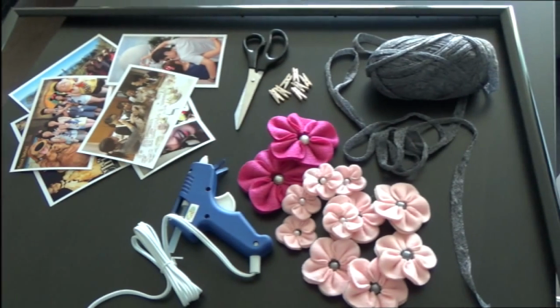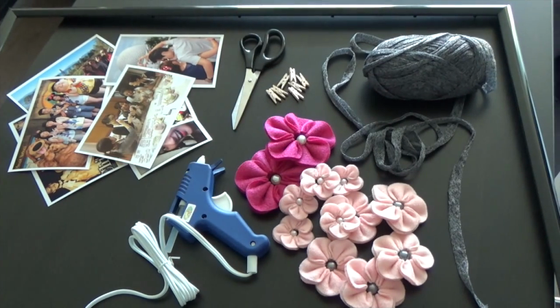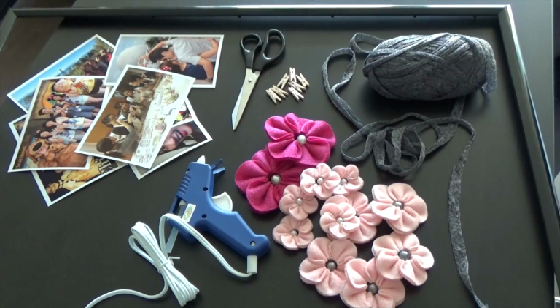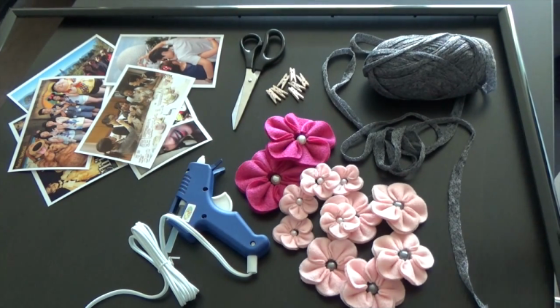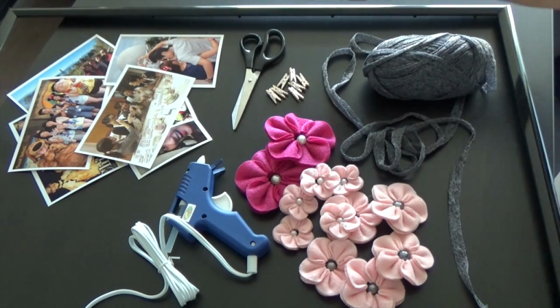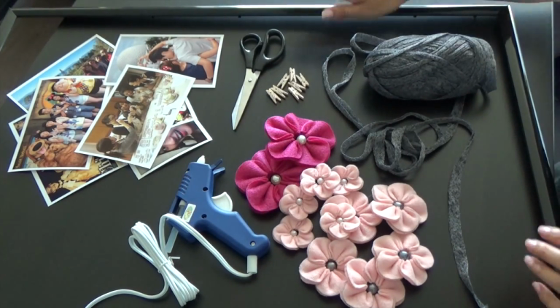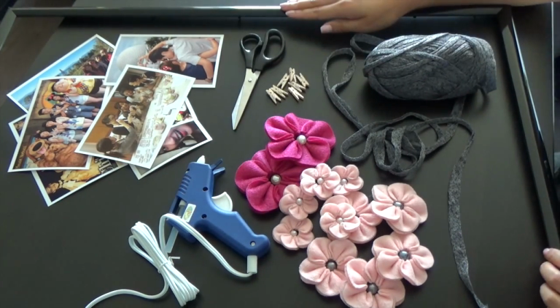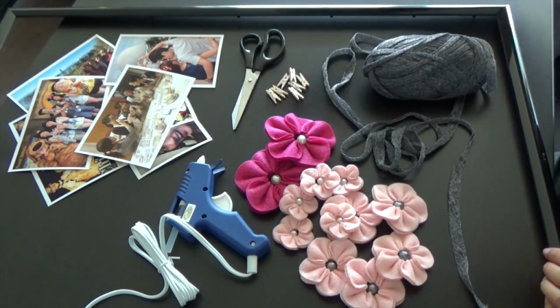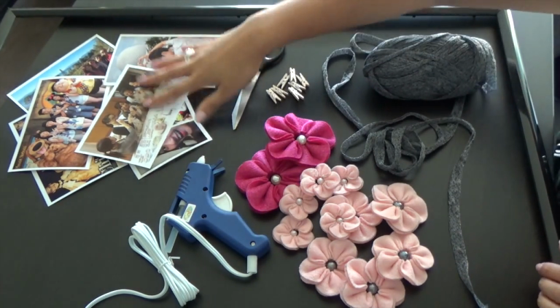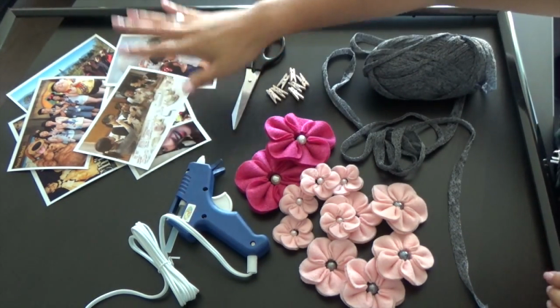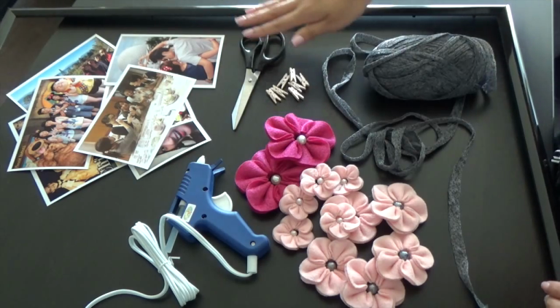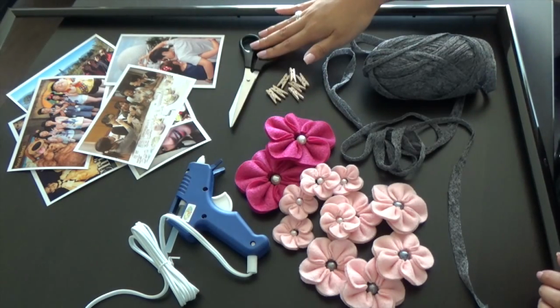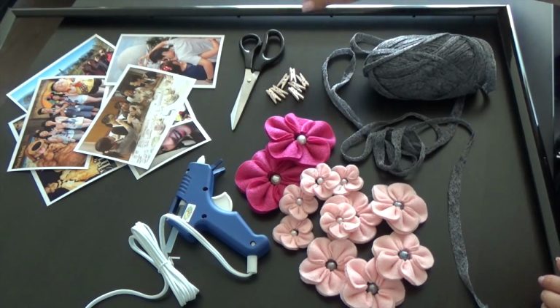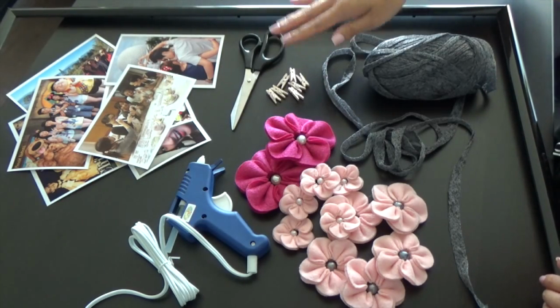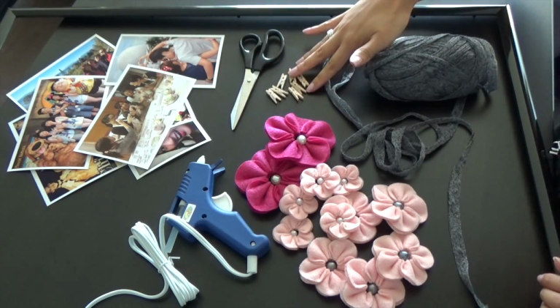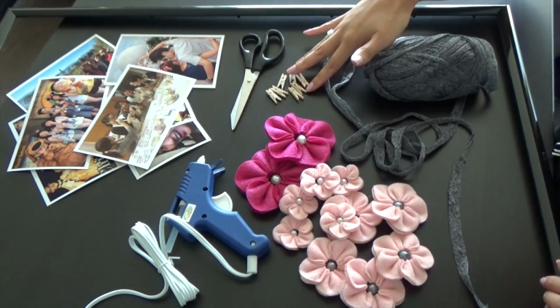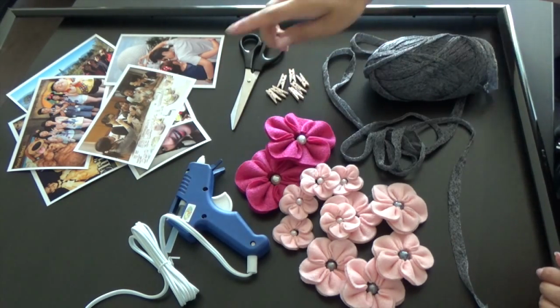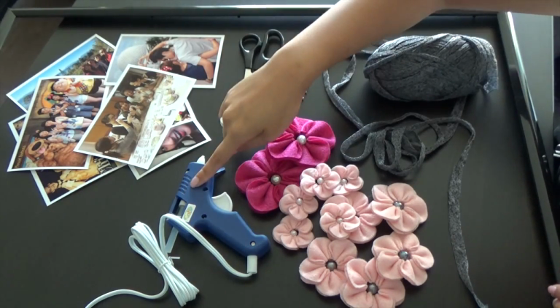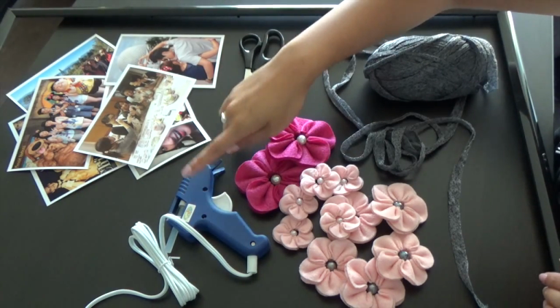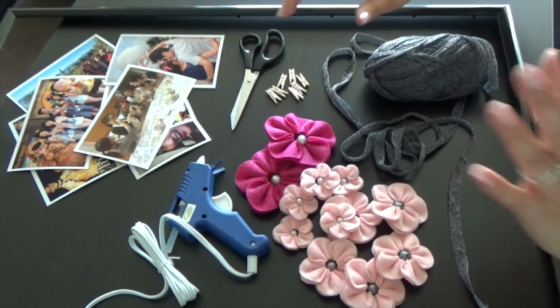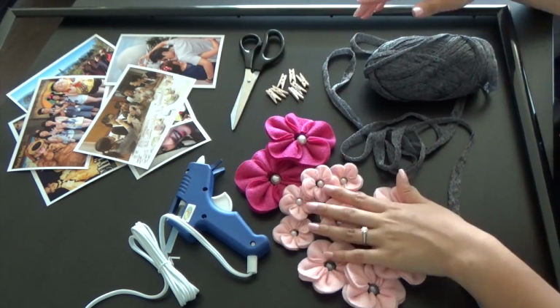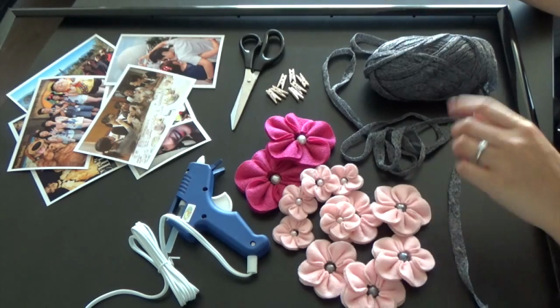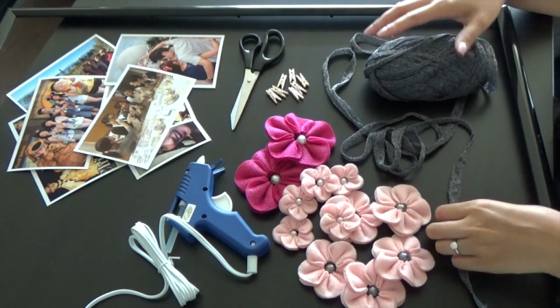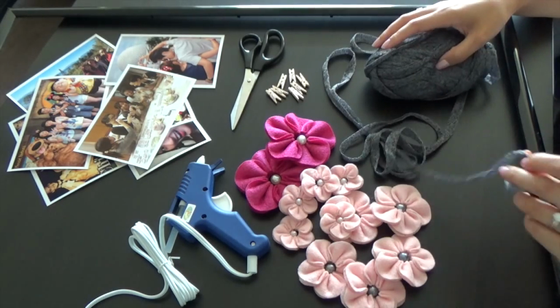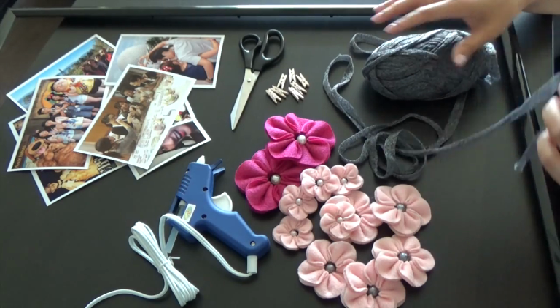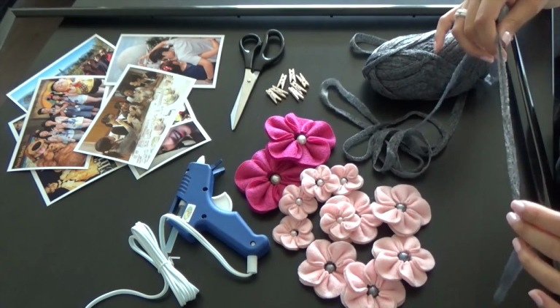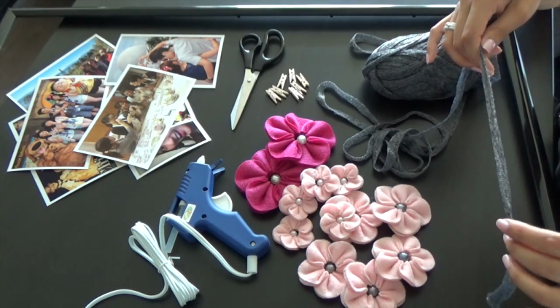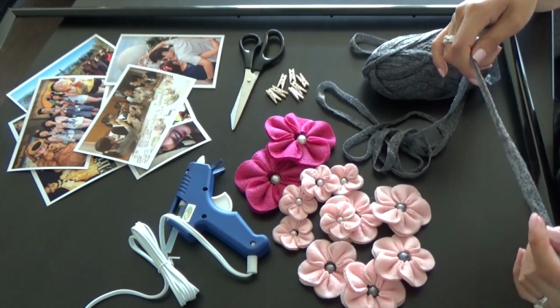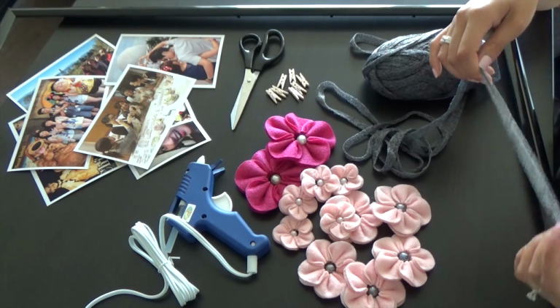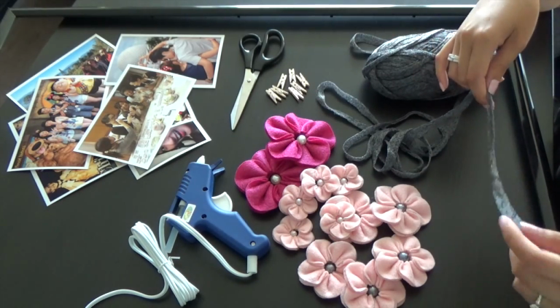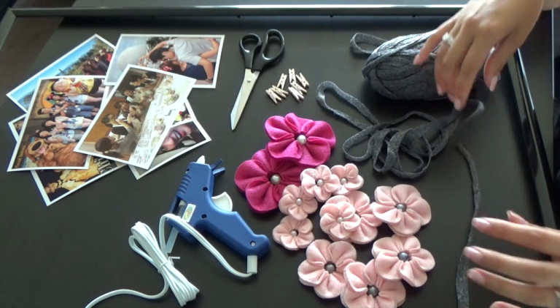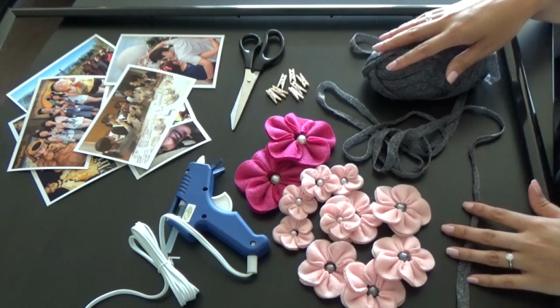For this project, we'll be needing a frame, photos, a pair of scissors, some clothes pins, a glue gun, flowers, and a string-like material. You can use twine, yarn, whatever you find at home.